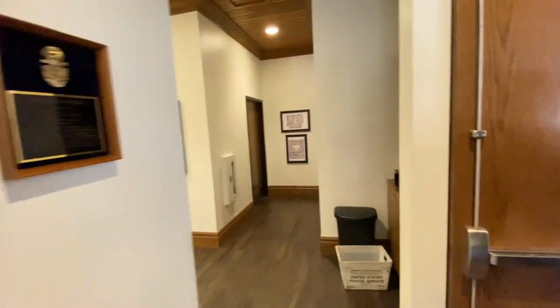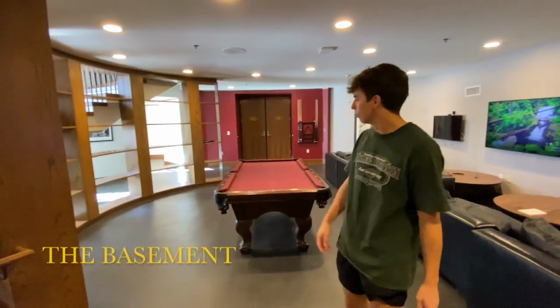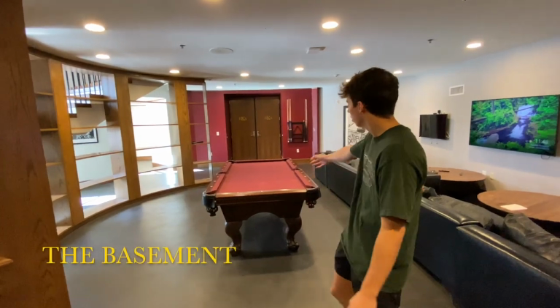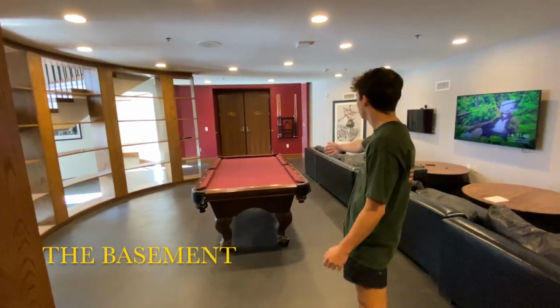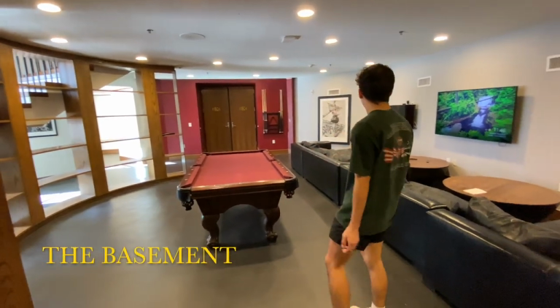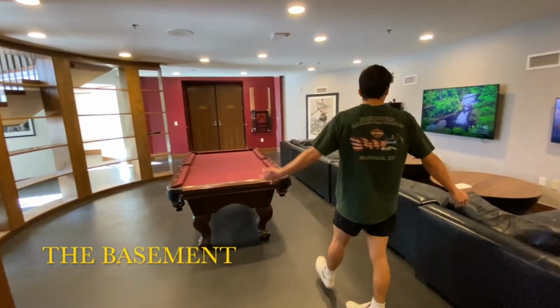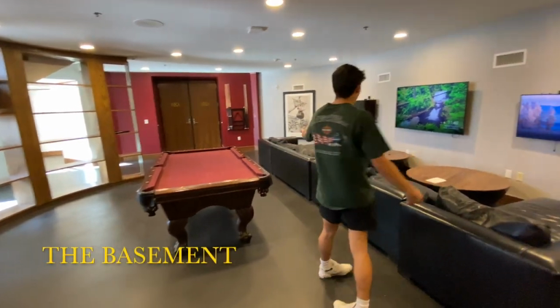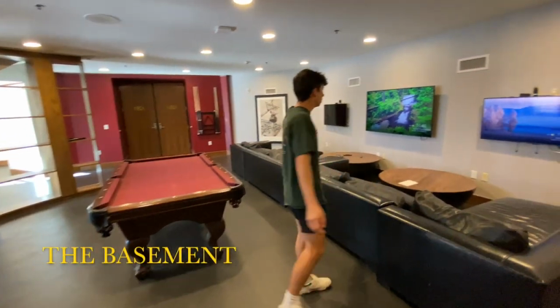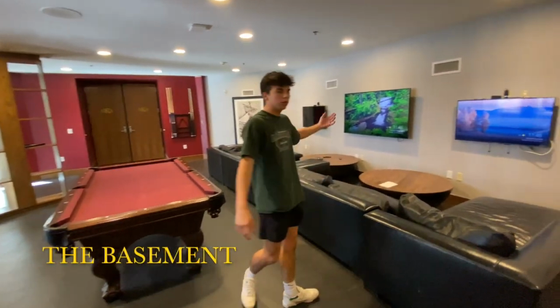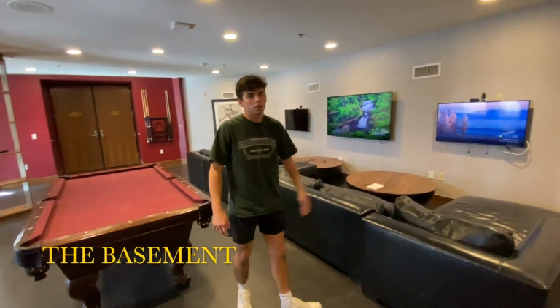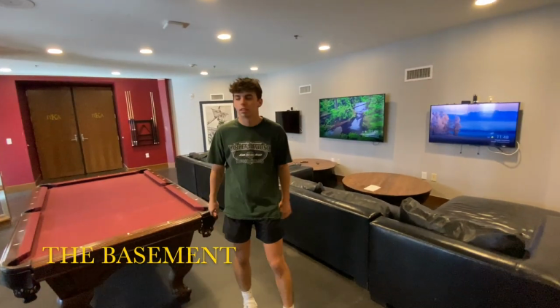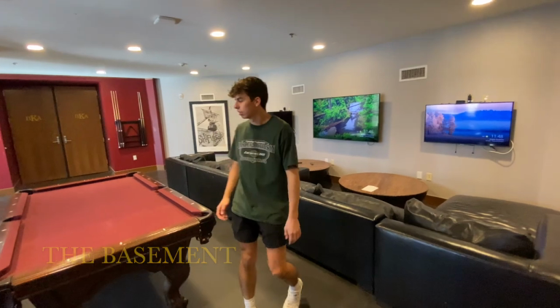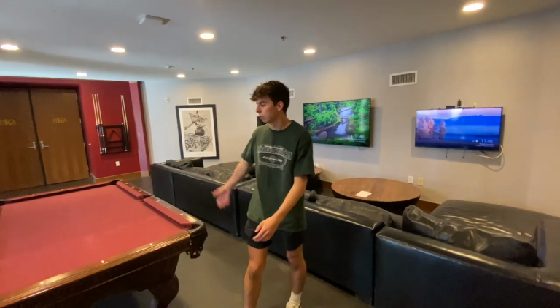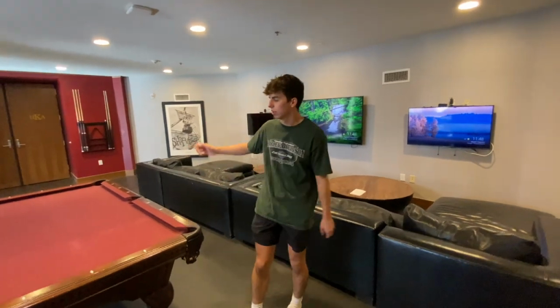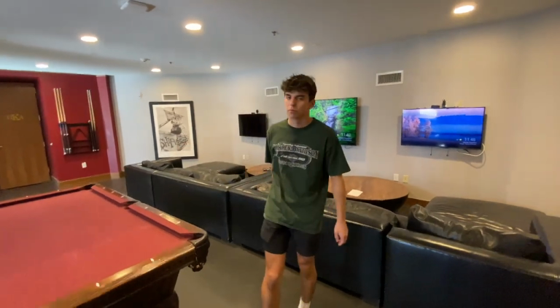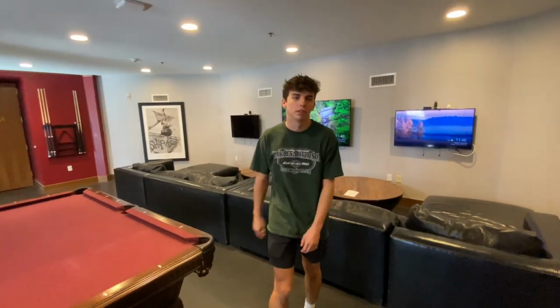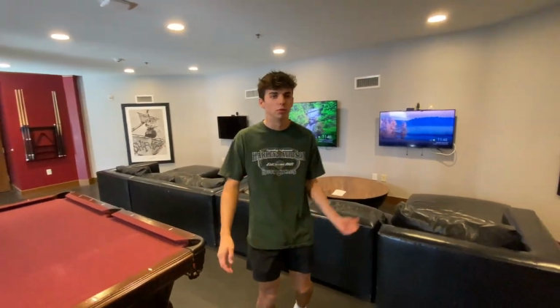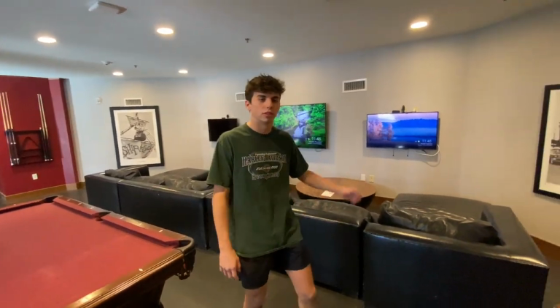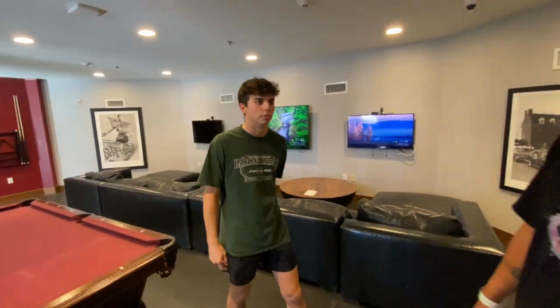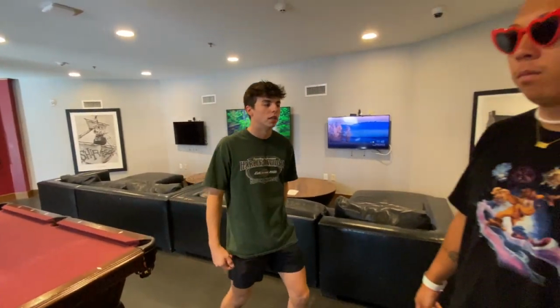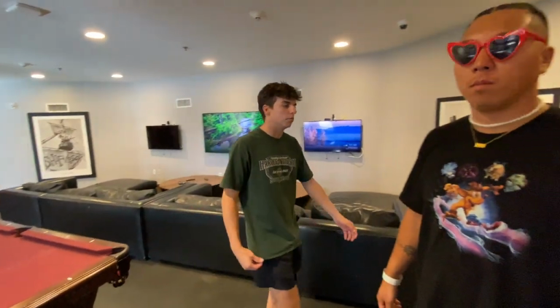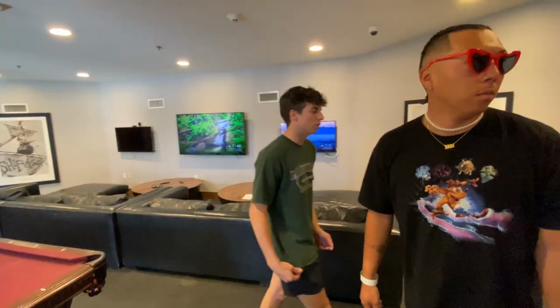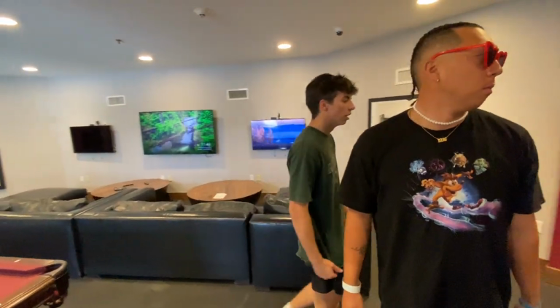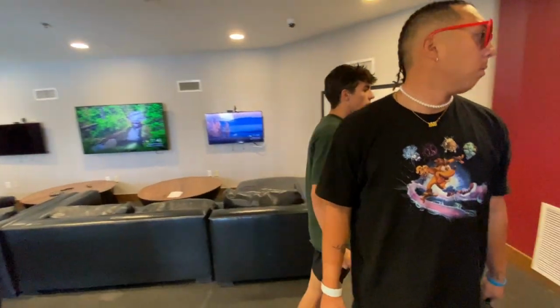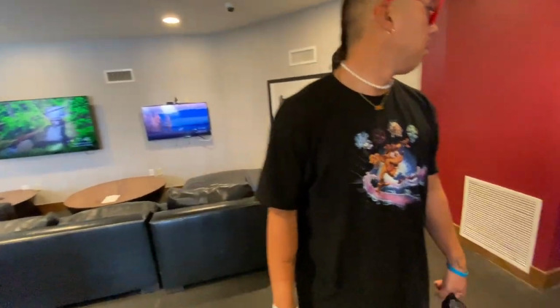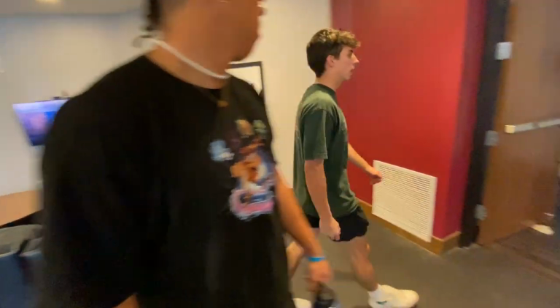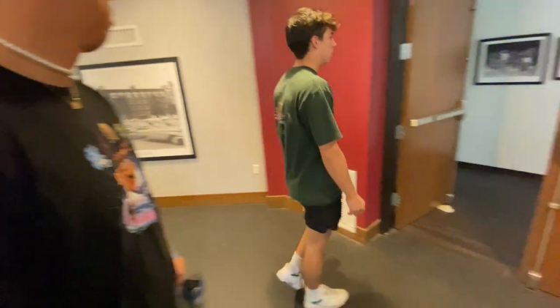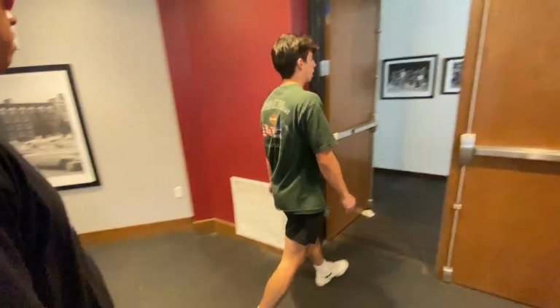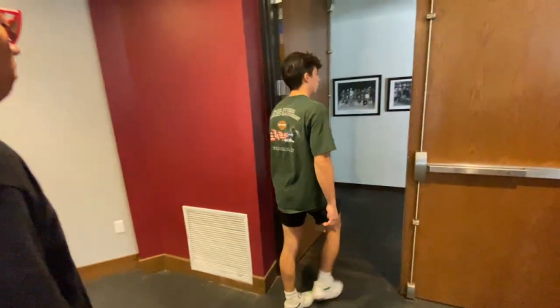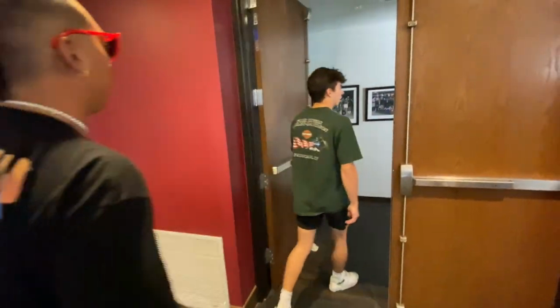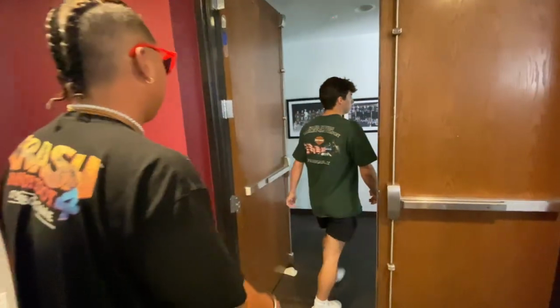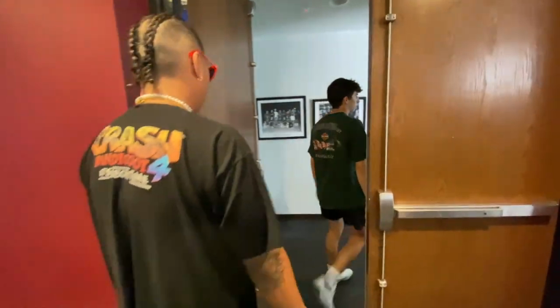So right here we have a pool table, couches, TVs — a lot of kids hang out right here. Obviously this is a cool spot to watch games. Not much to it. And then through here I can show you all the next big room.